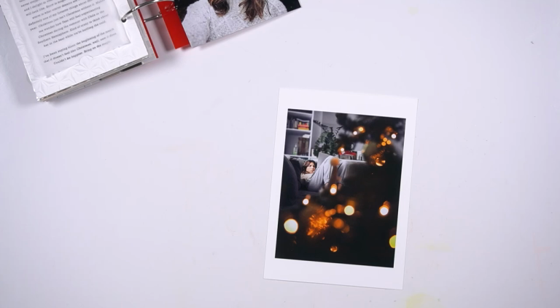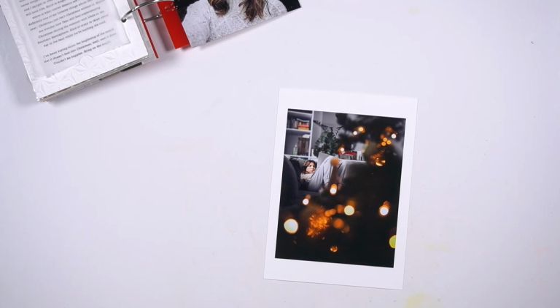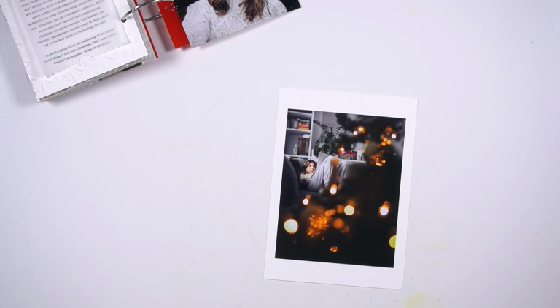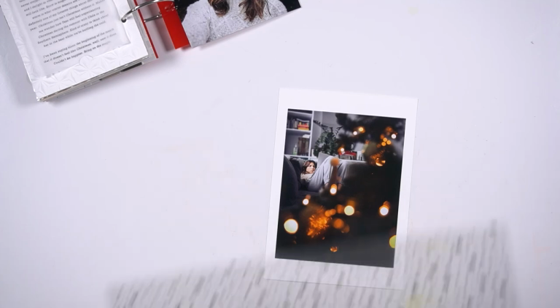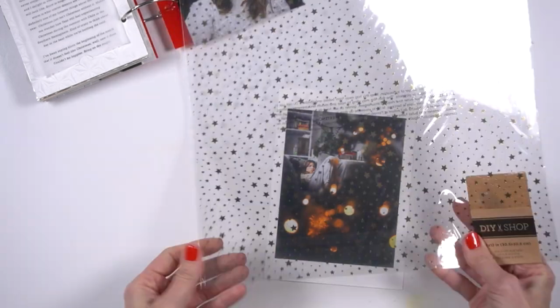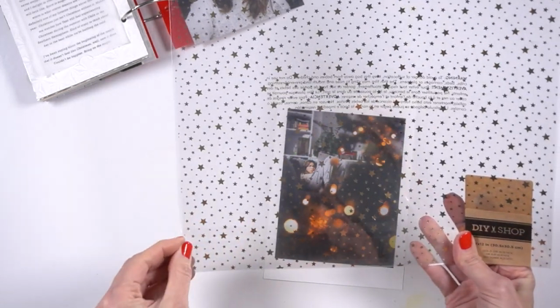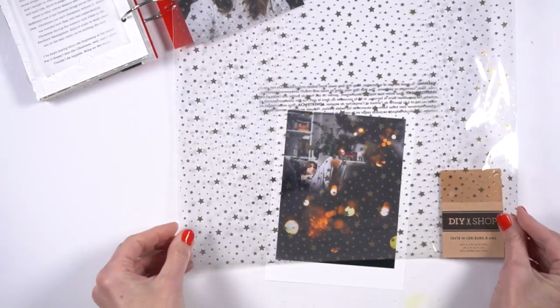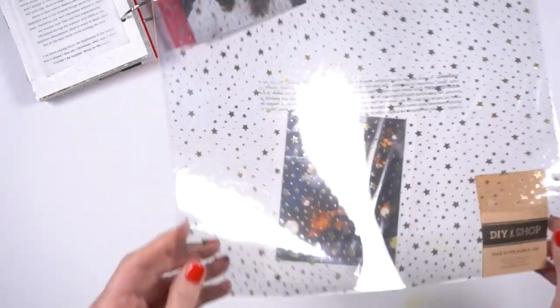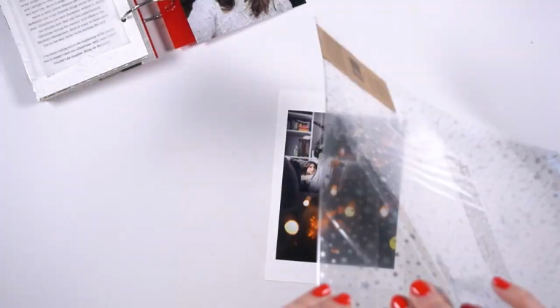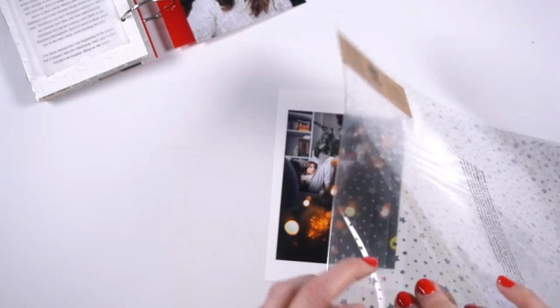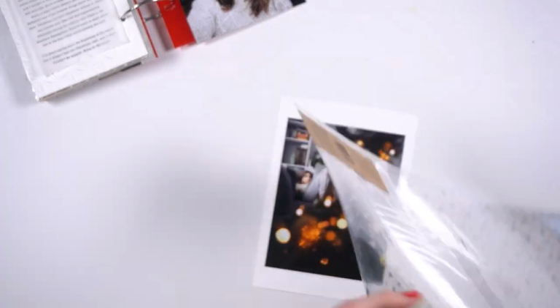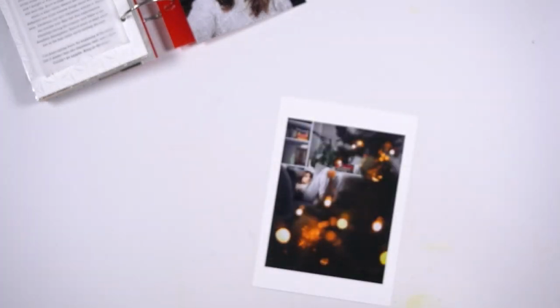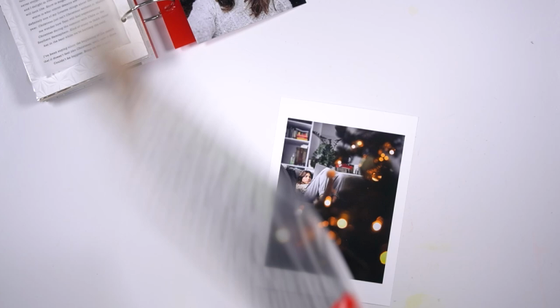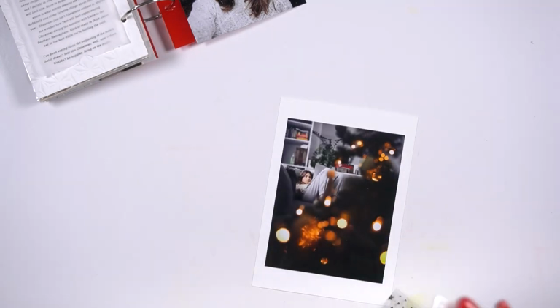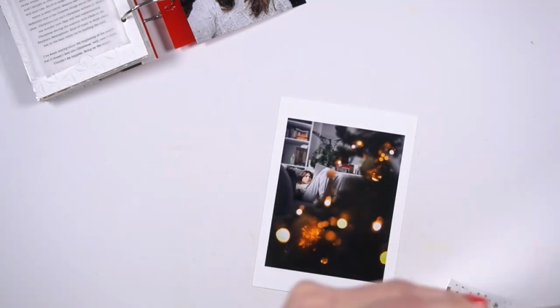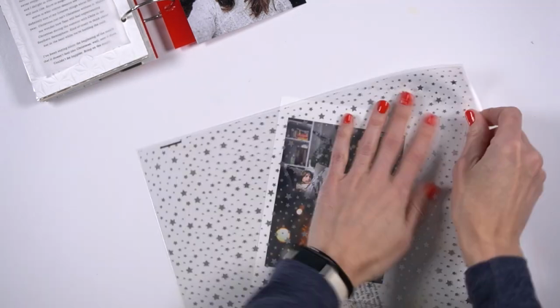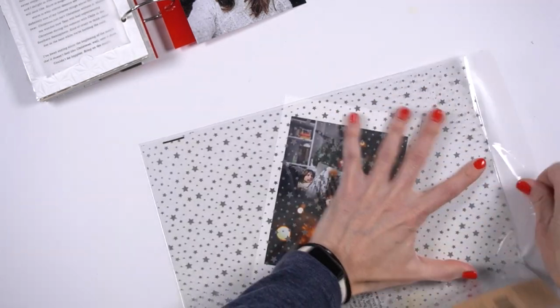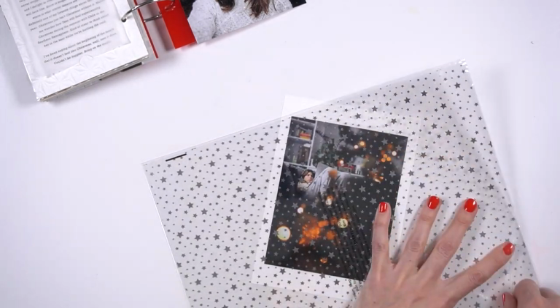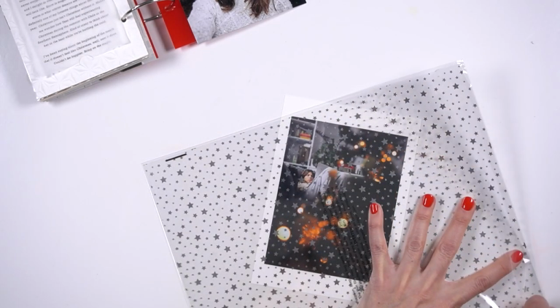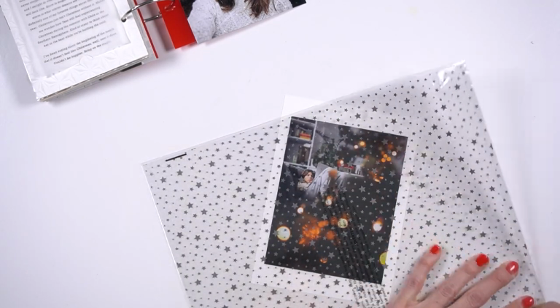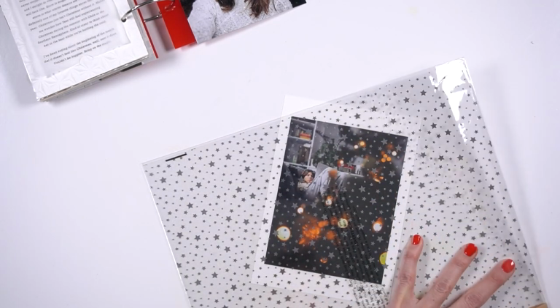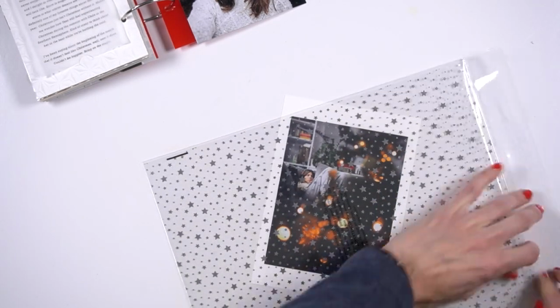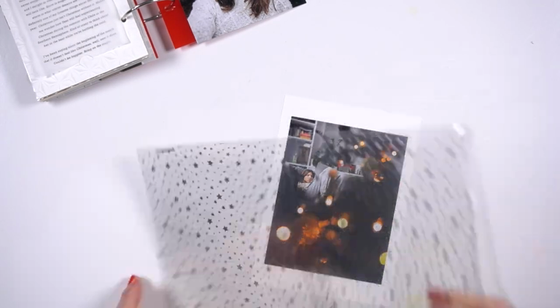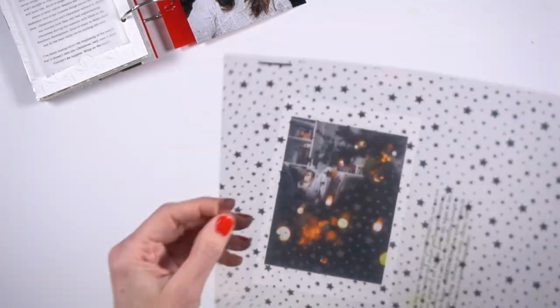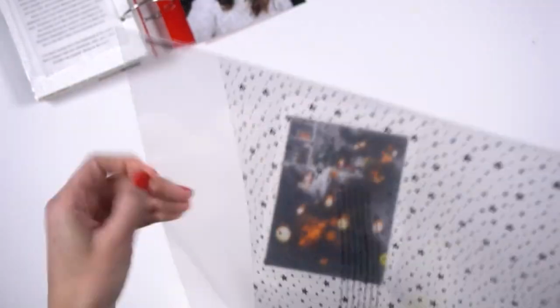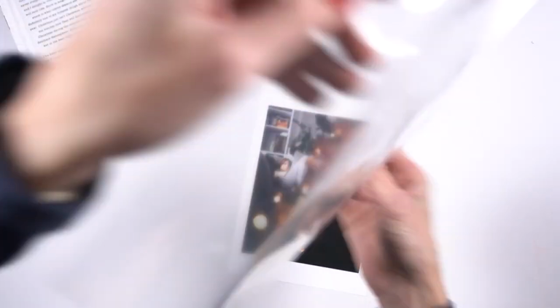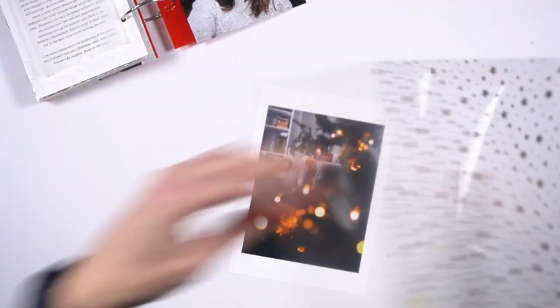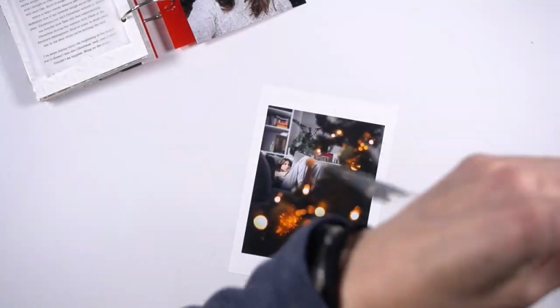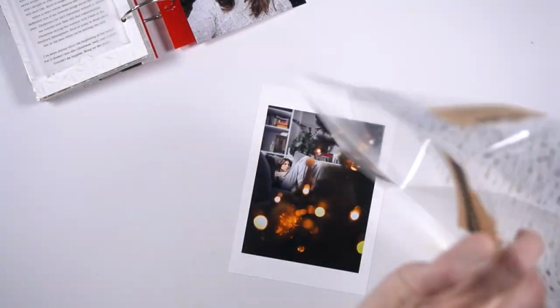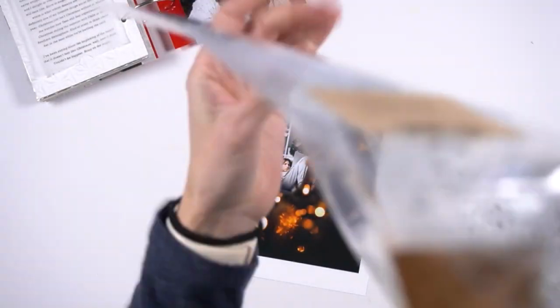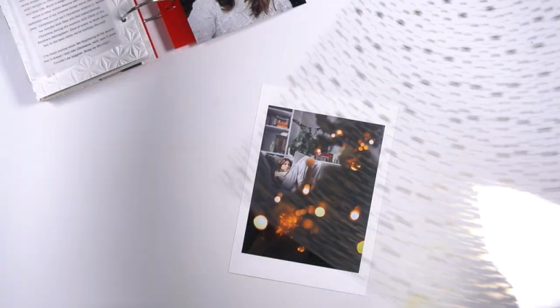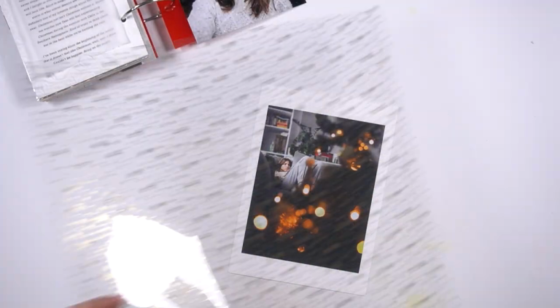Hey everybody, it's Amy Gretchen. Thank you so much for joining me today. So in this video, I'm working on another December Daily spread, which is so crazy to say, but I'm super excited to be able to share my album from last year with you.